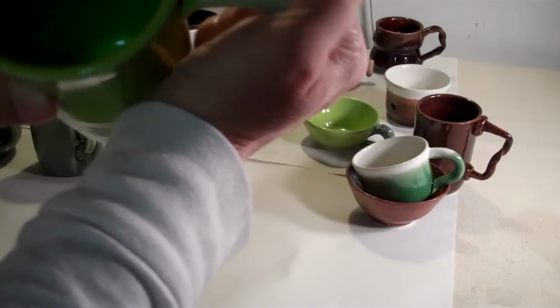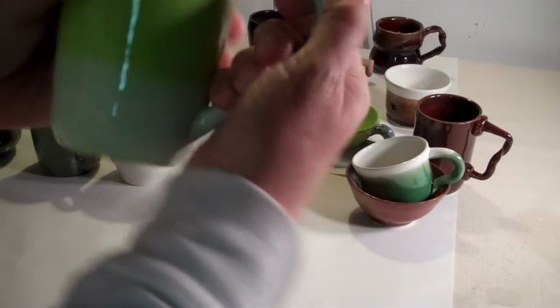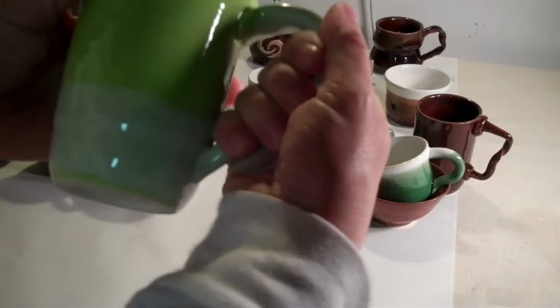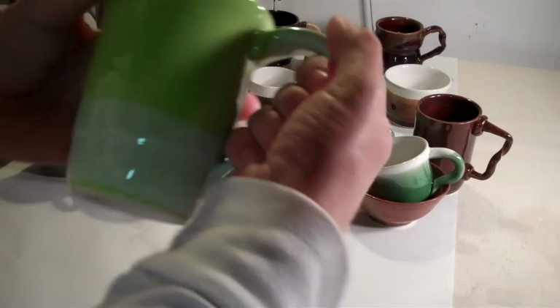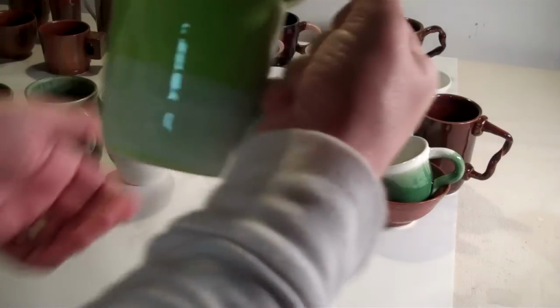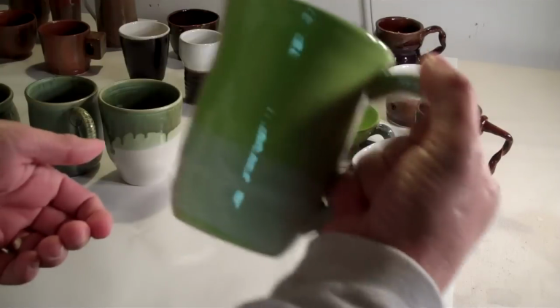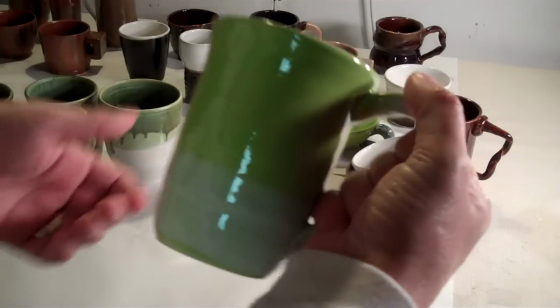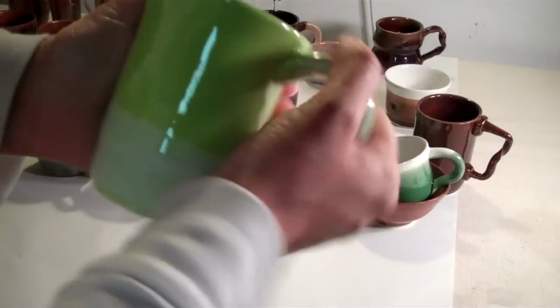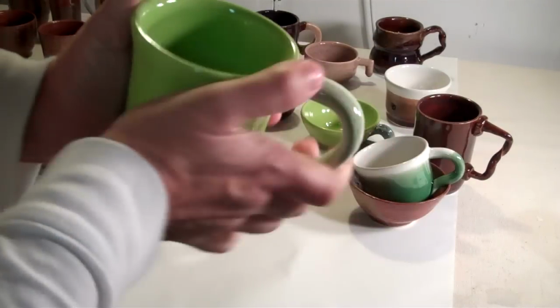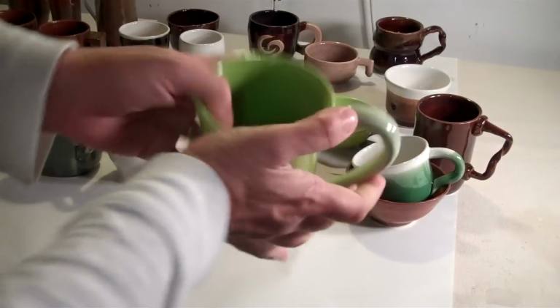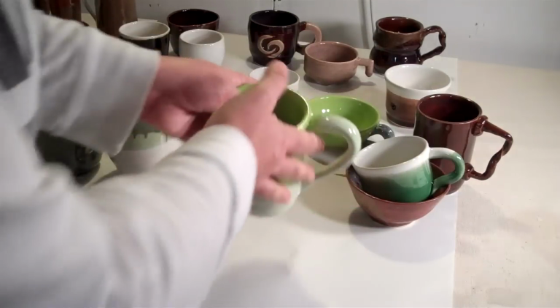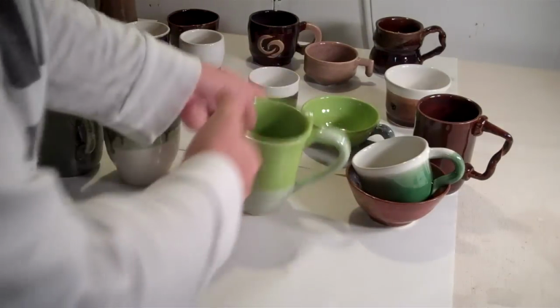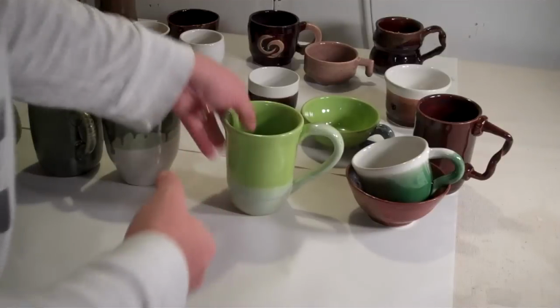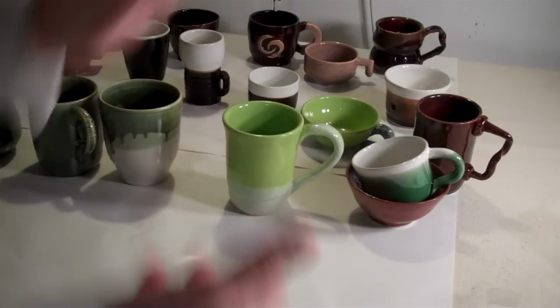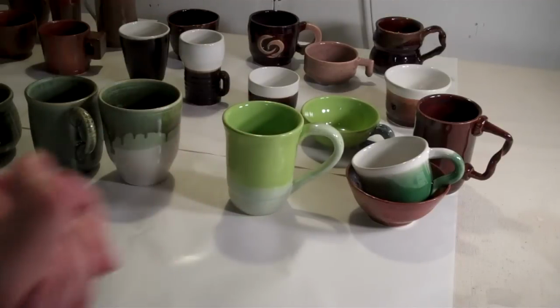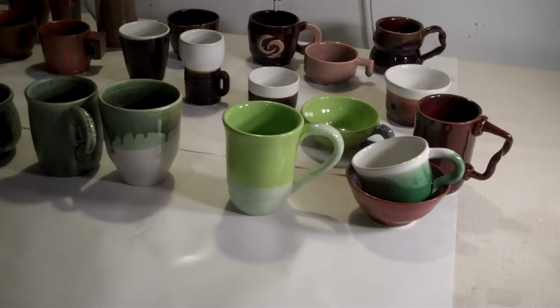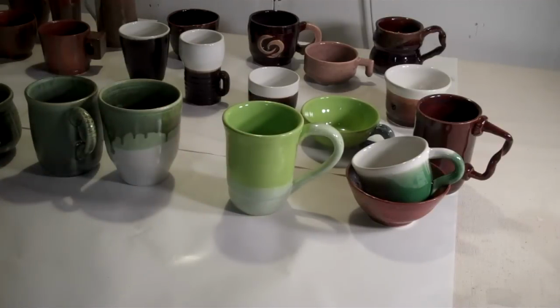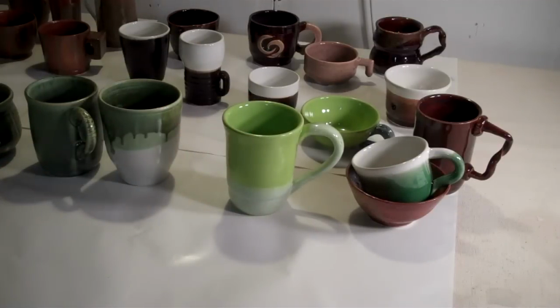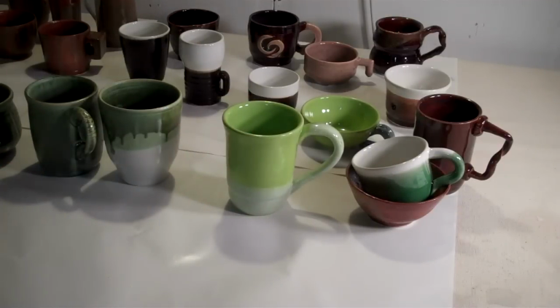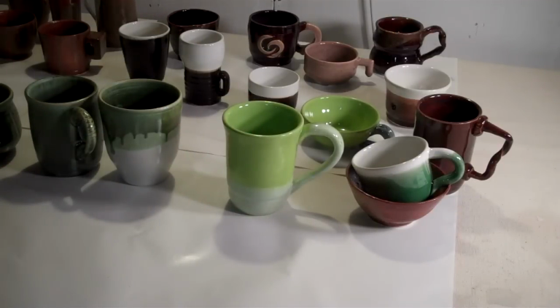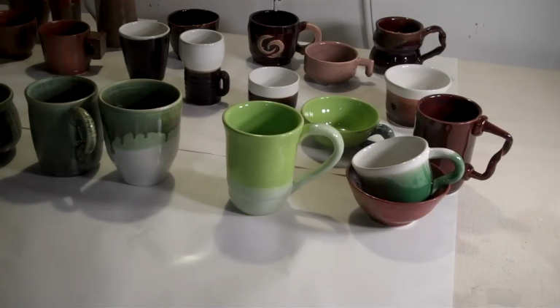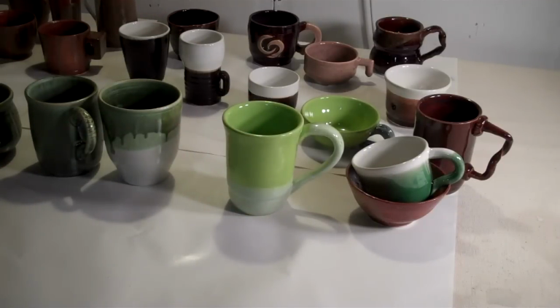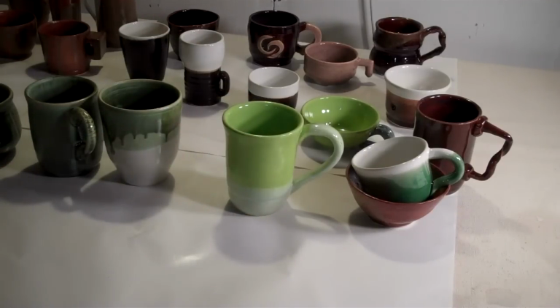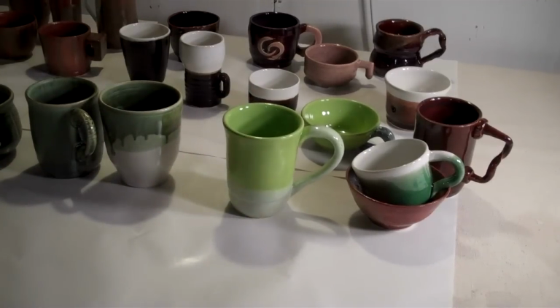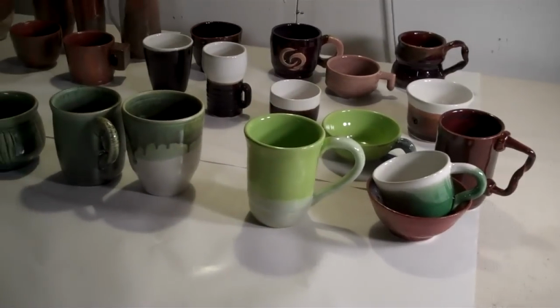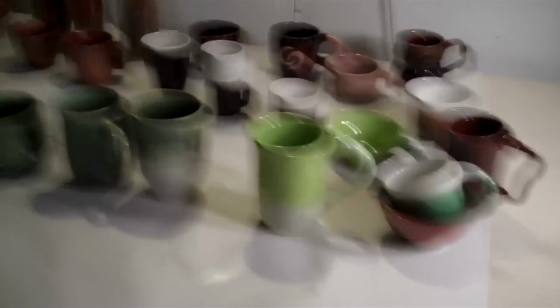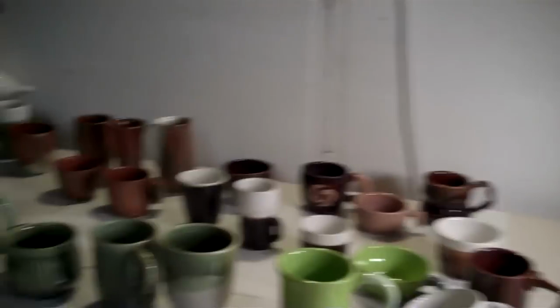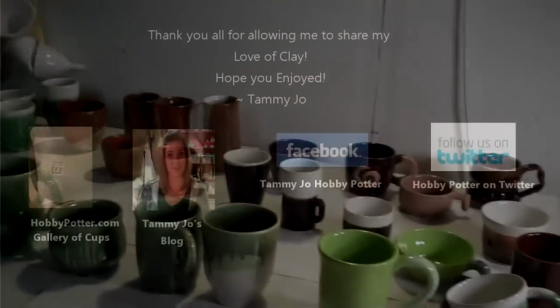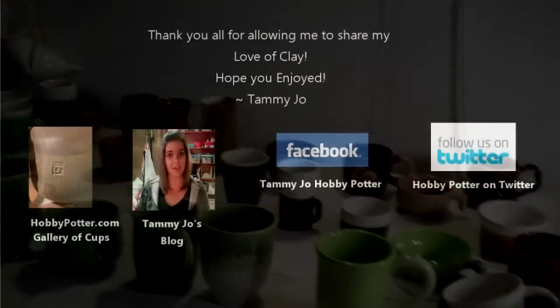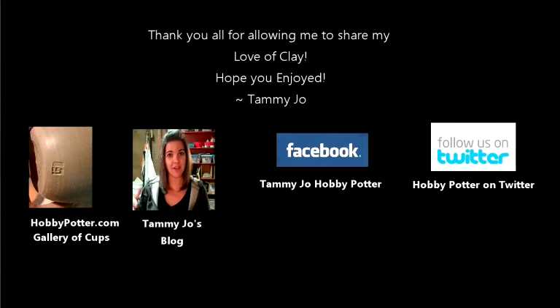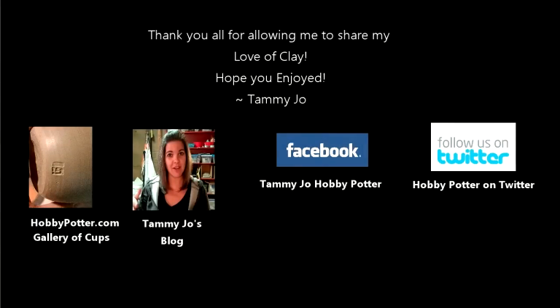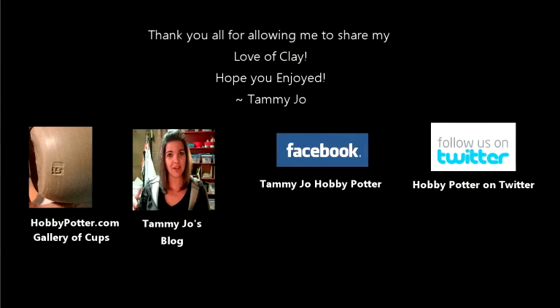Hey hey hey, I need a cup! Anyway, just thought I'd share with you all the things that were glazed today. Hope you enjoy.